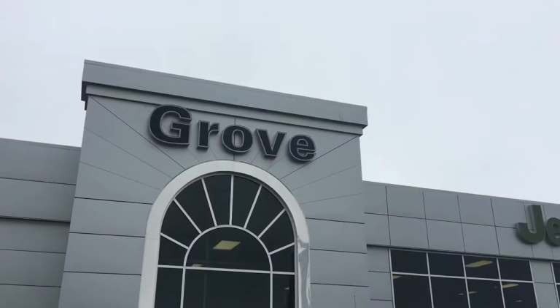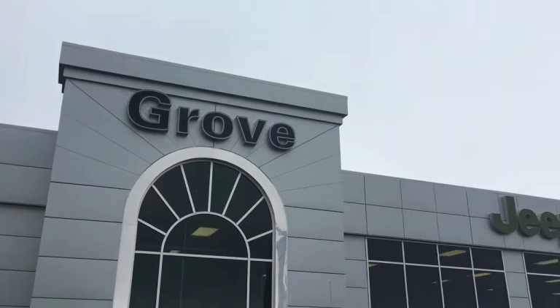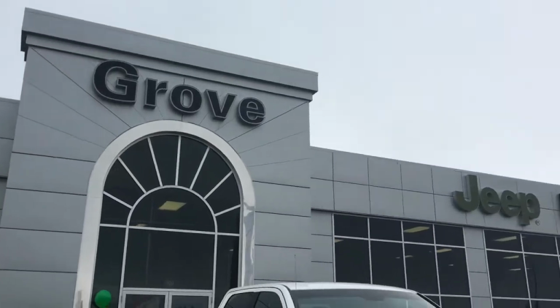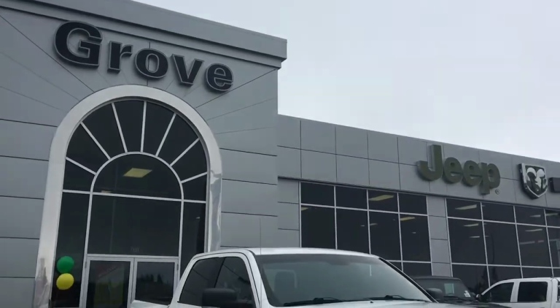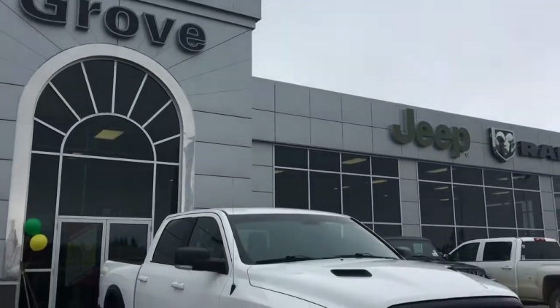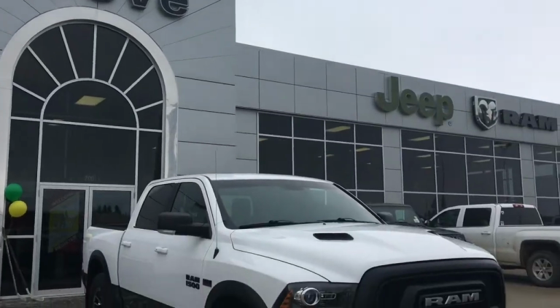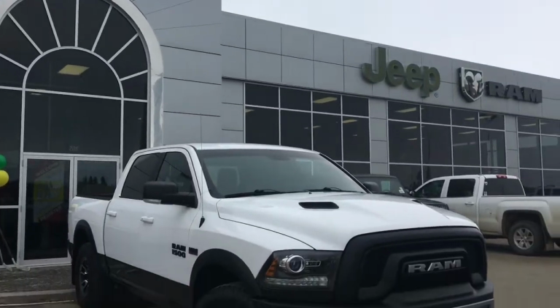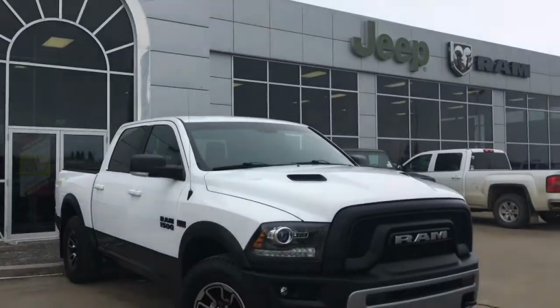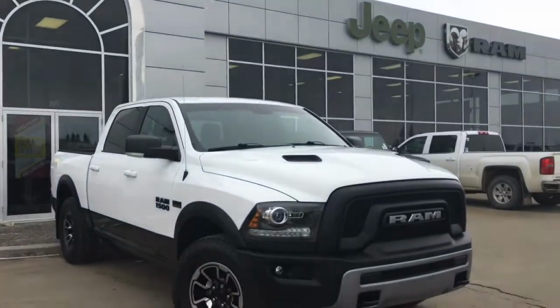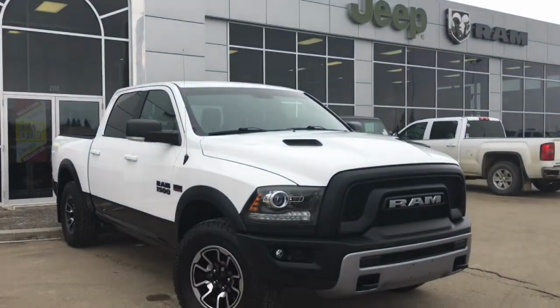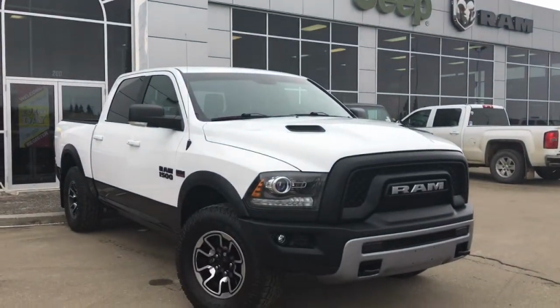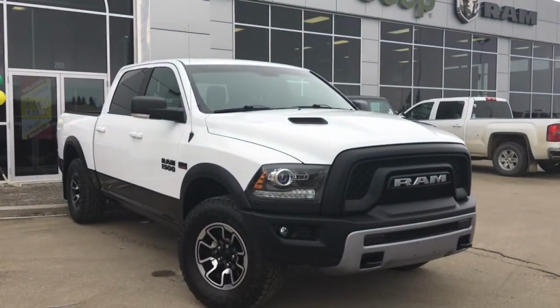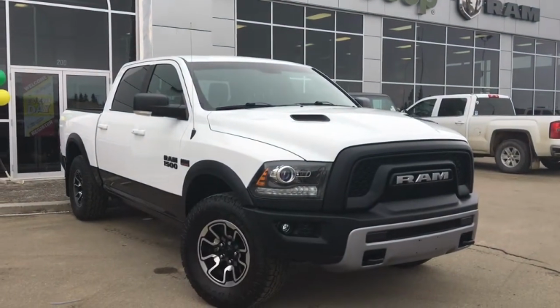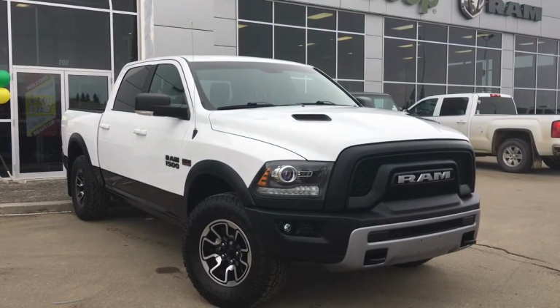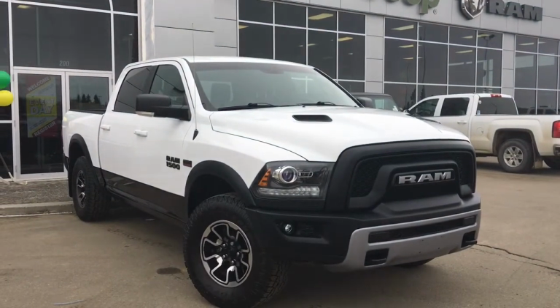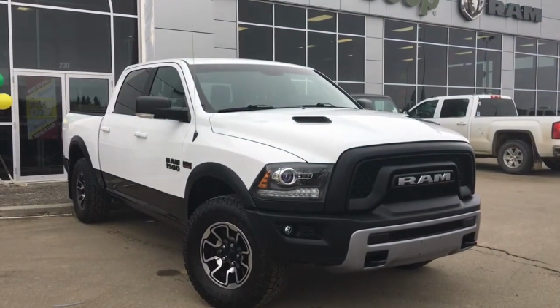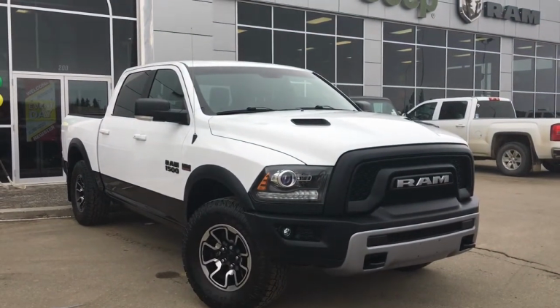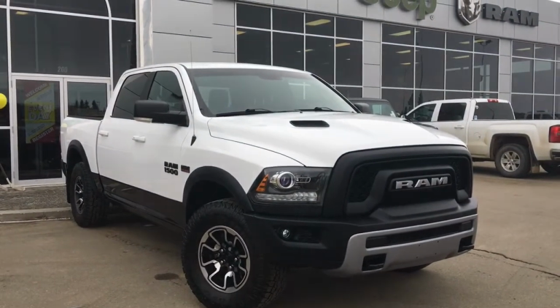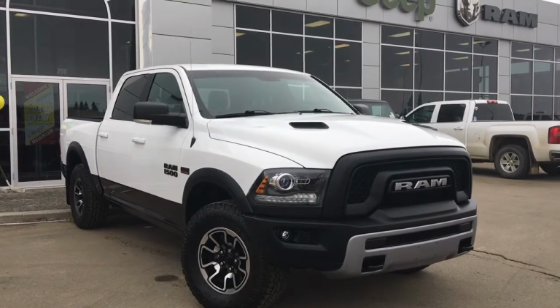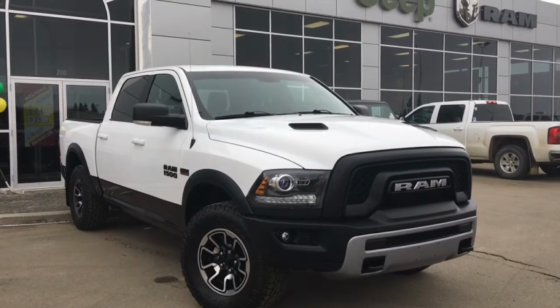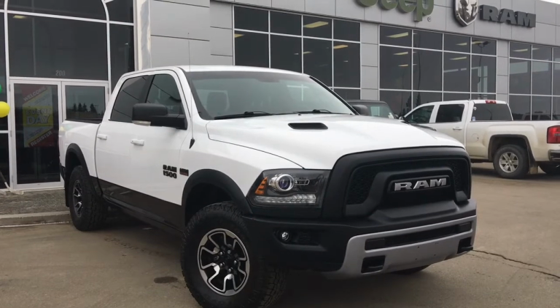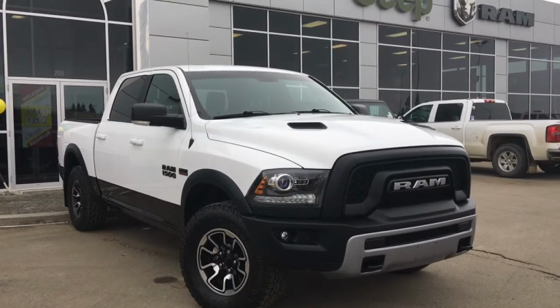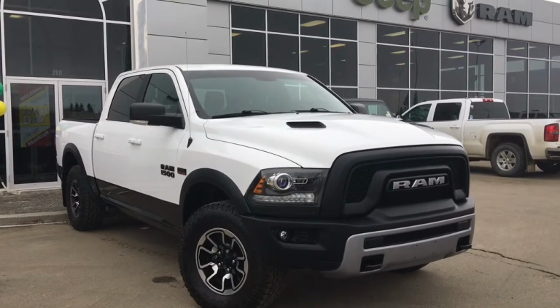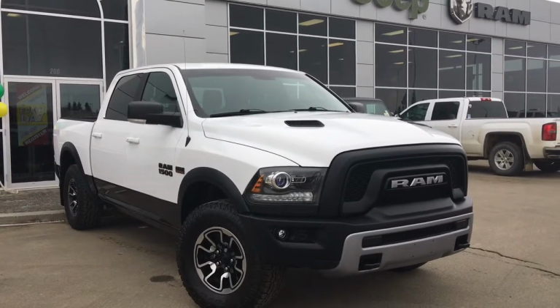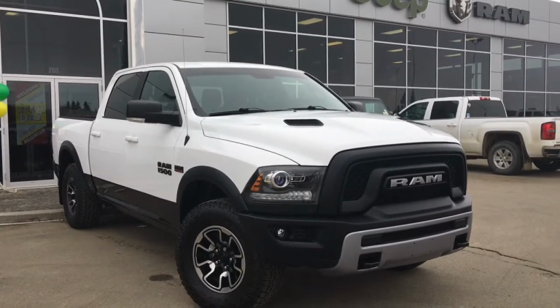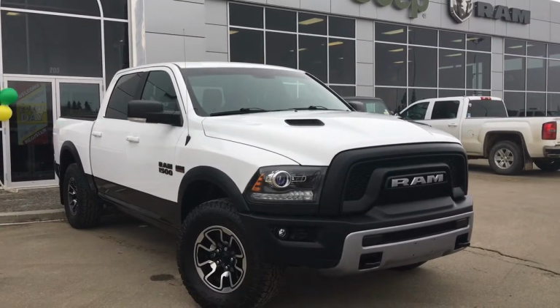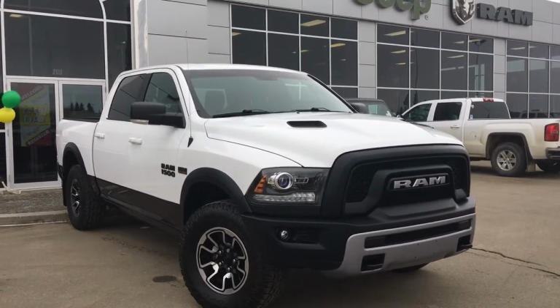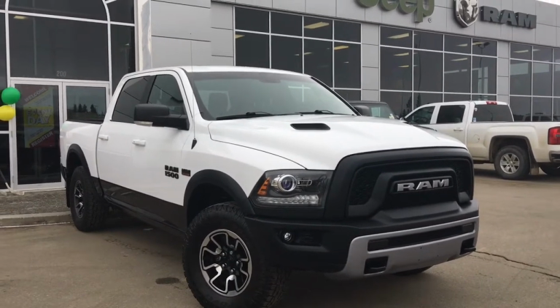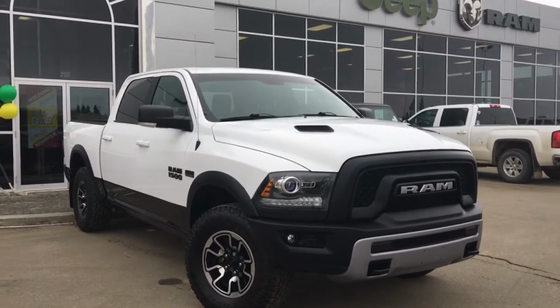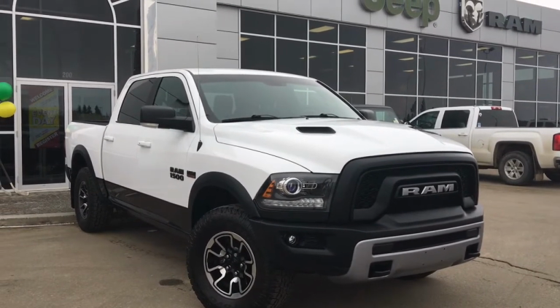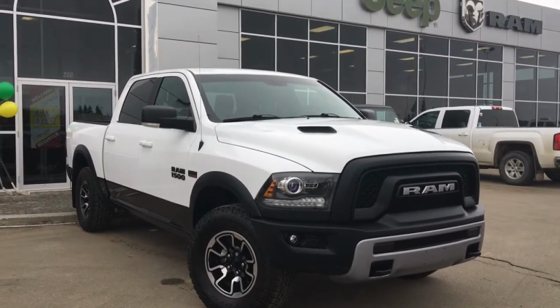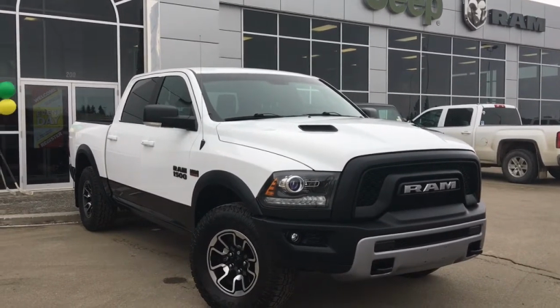Hello and welcome to Grove Dodge. My name is Jasmine and today we're going to be looking at this 2016 Dodge Ram 1500 Rebel Crew Cab 4x4 in bright white.